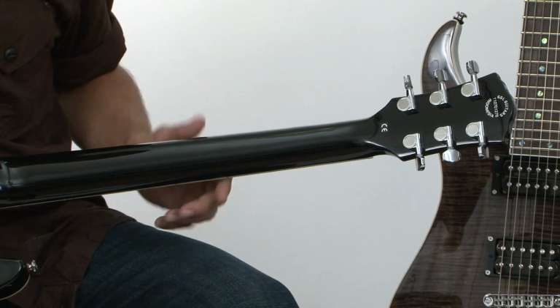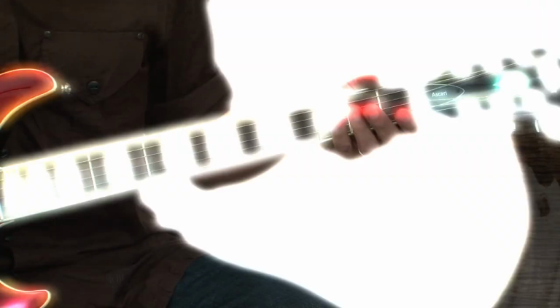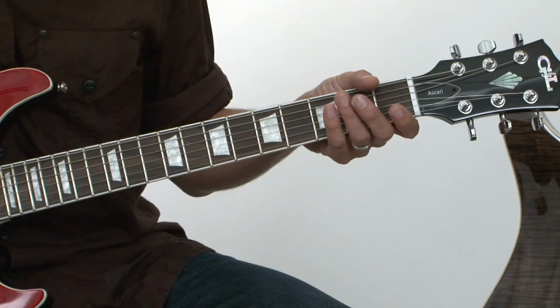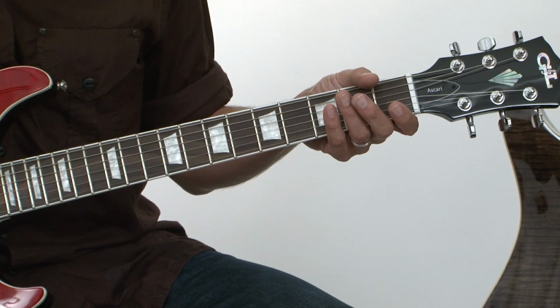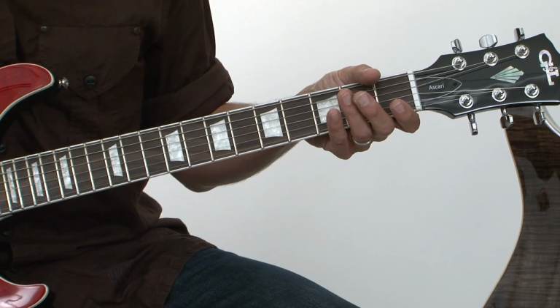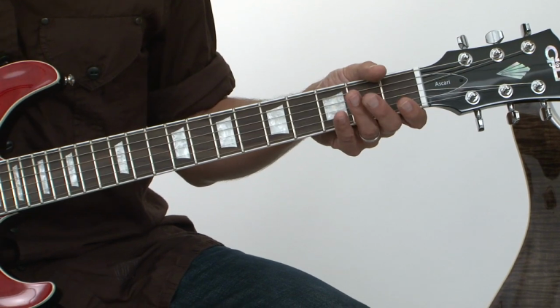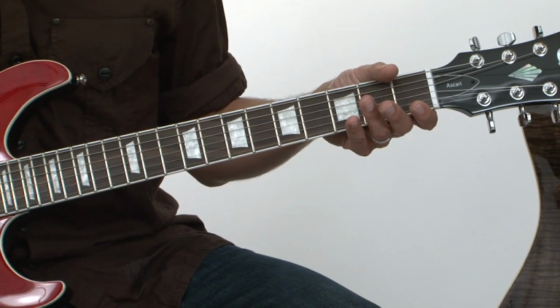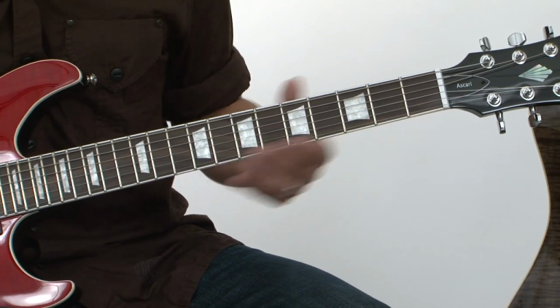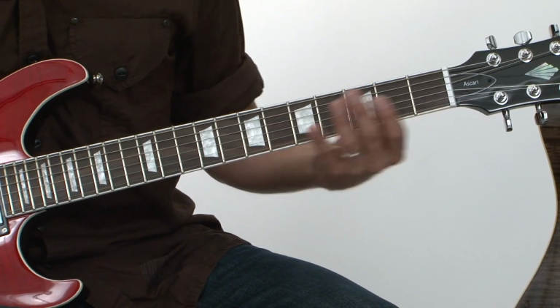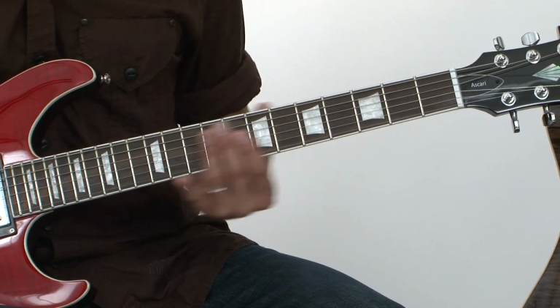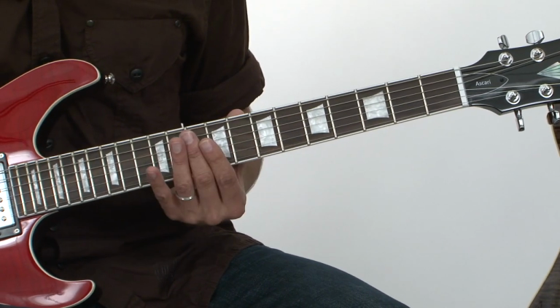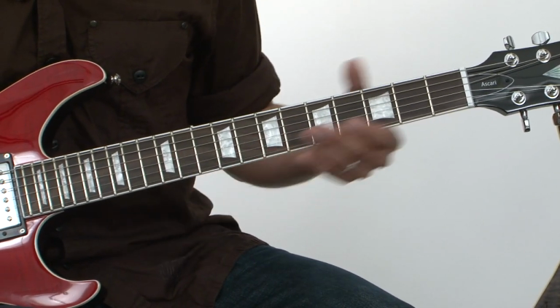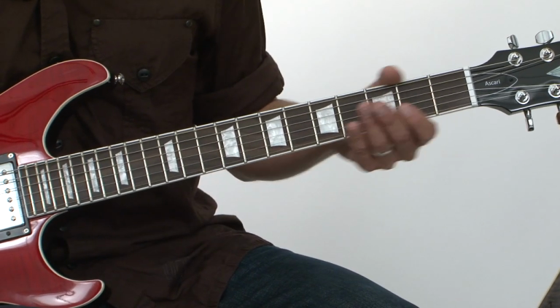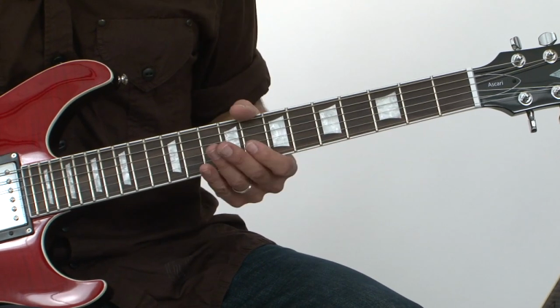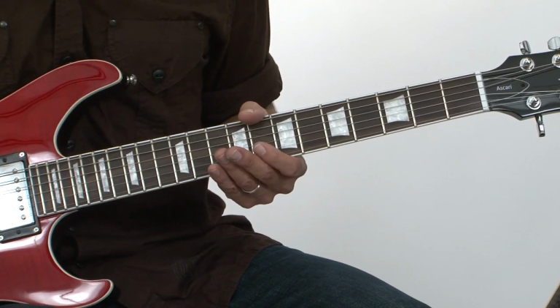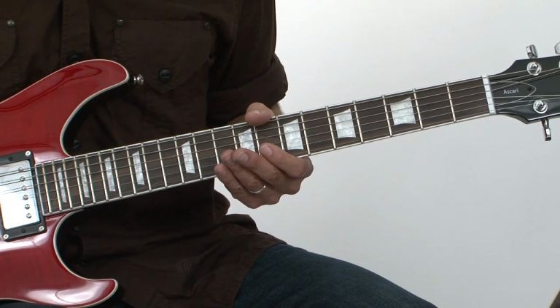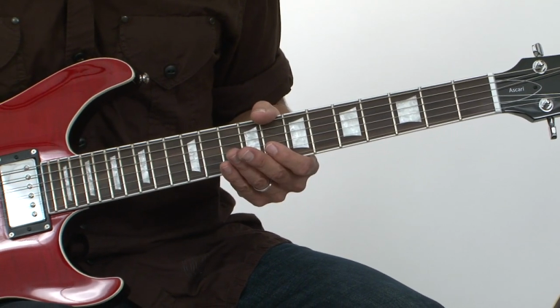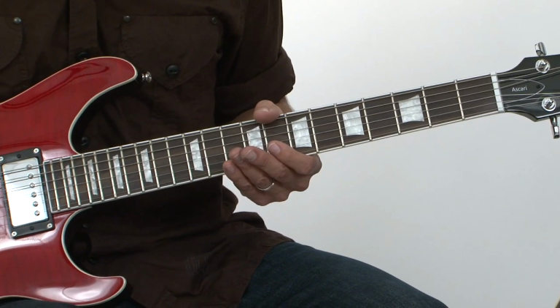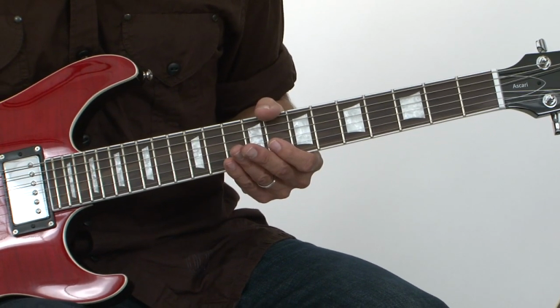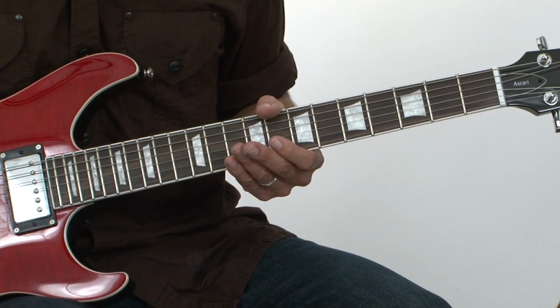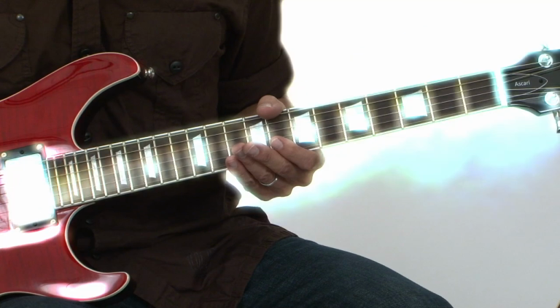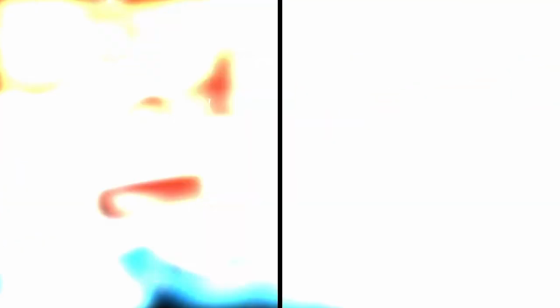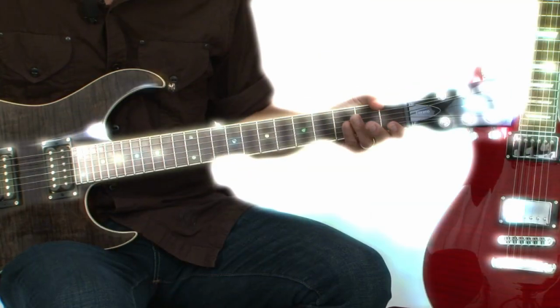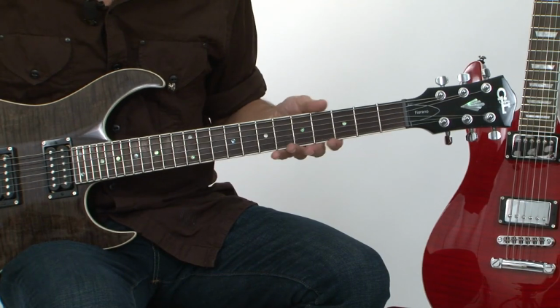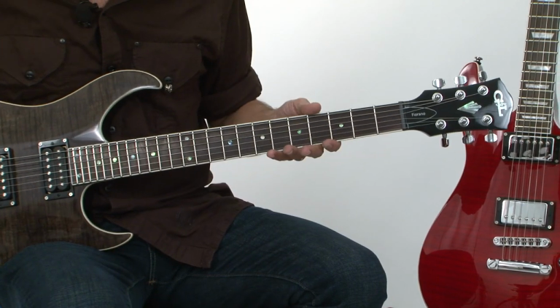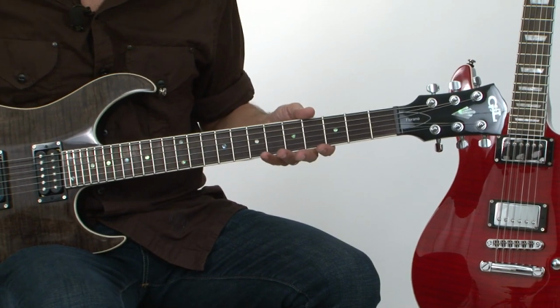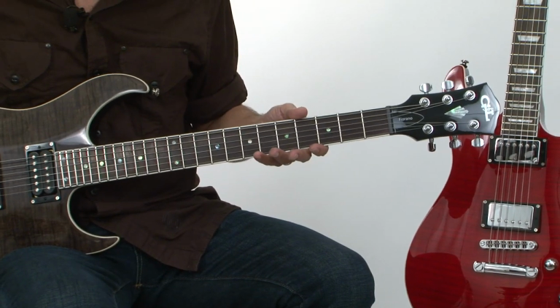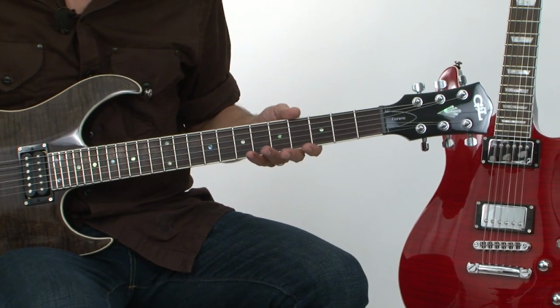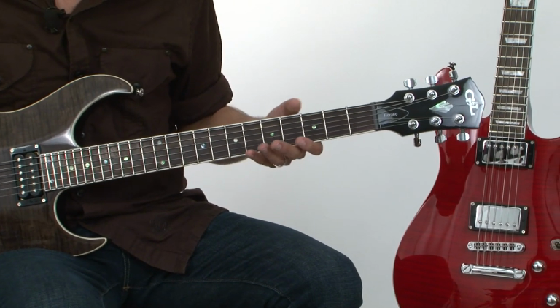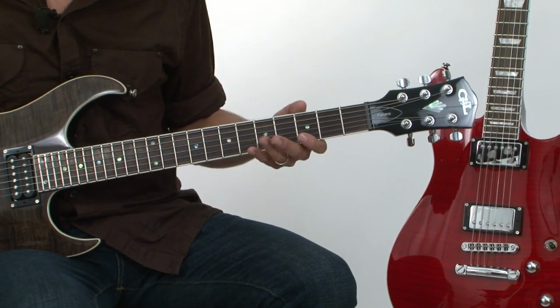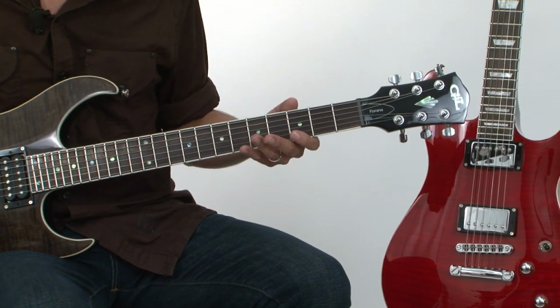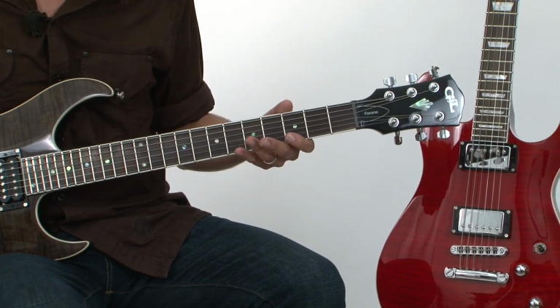The Ascari also has a rosewood fingerboard, inlays, and jumbo frets. The Fiorano GTS is certainly the shred-friendly guitar.